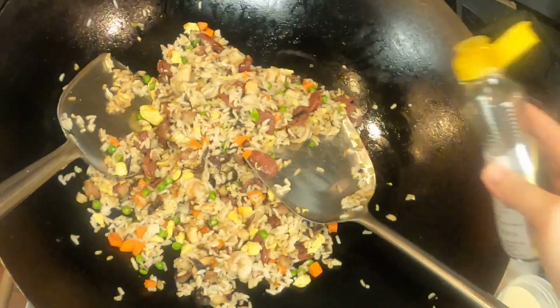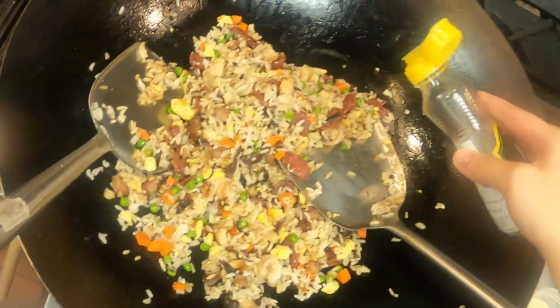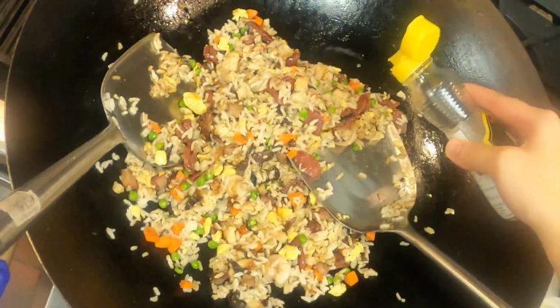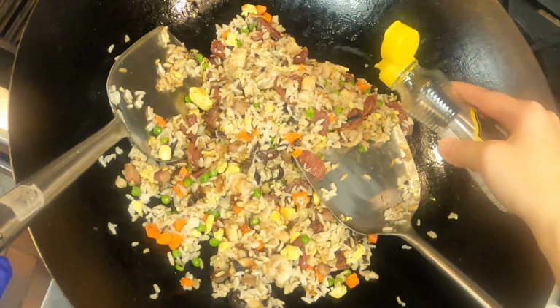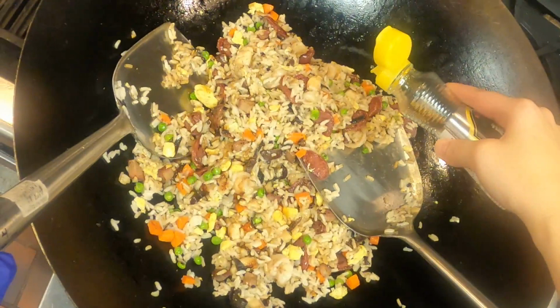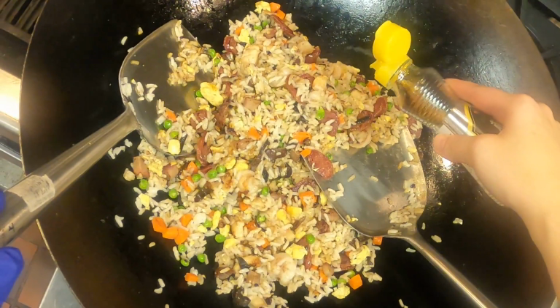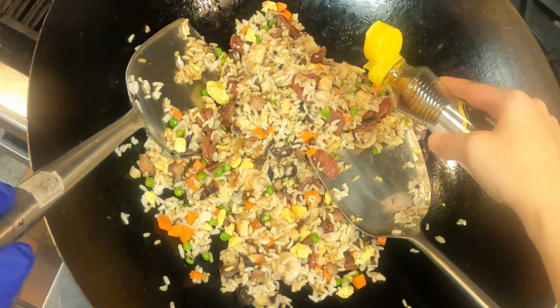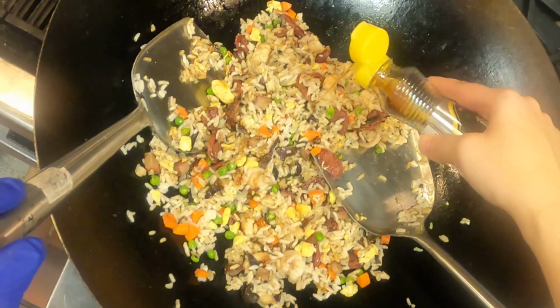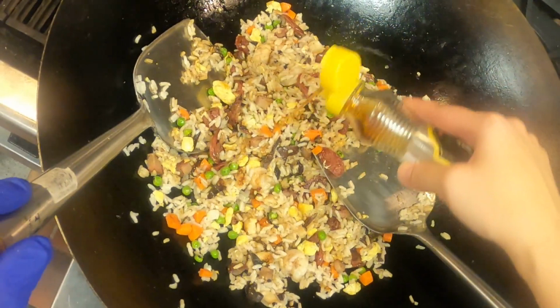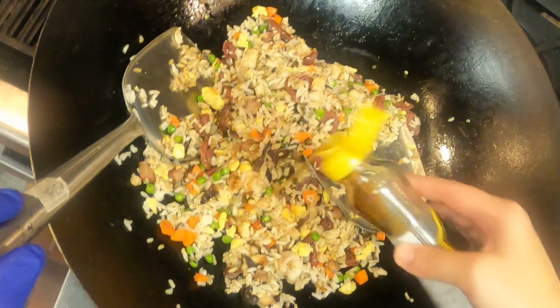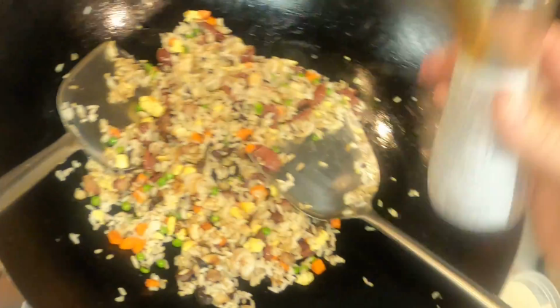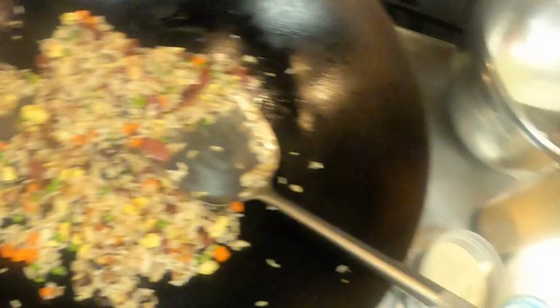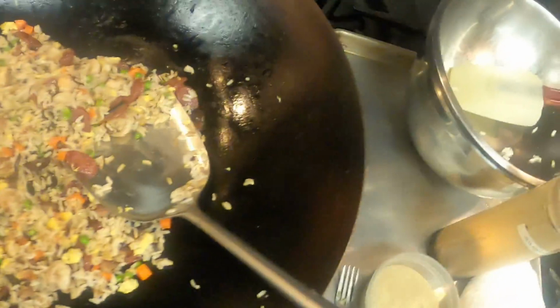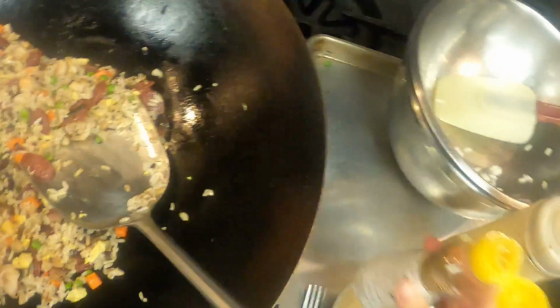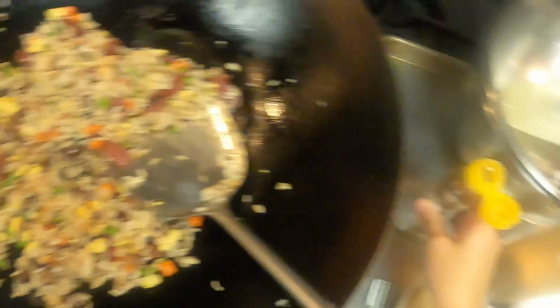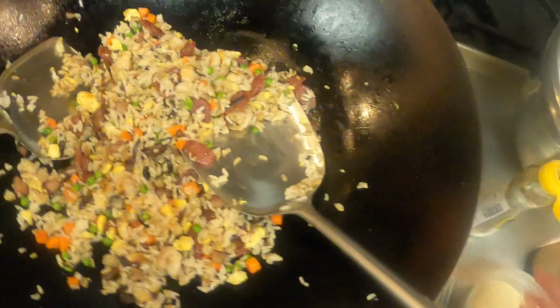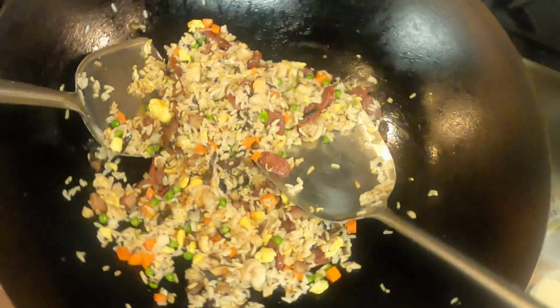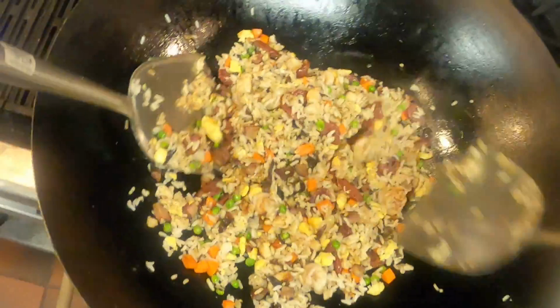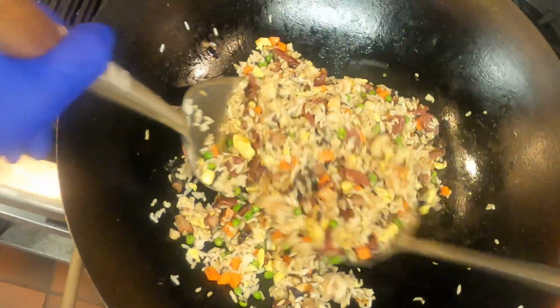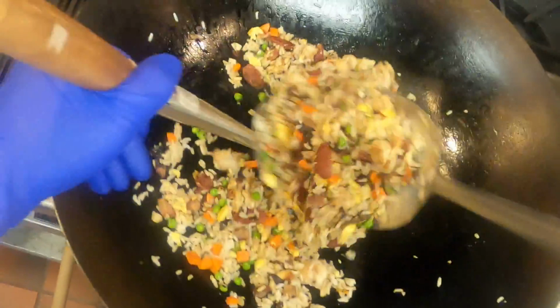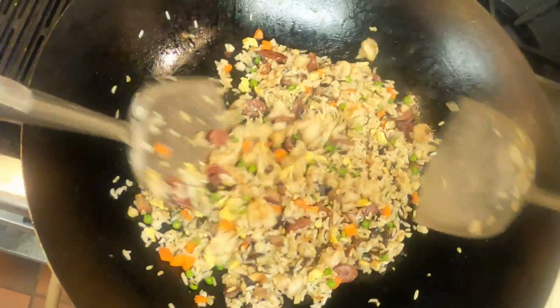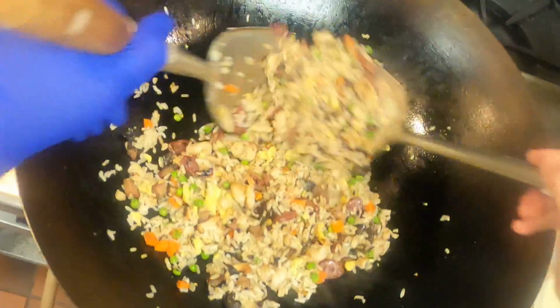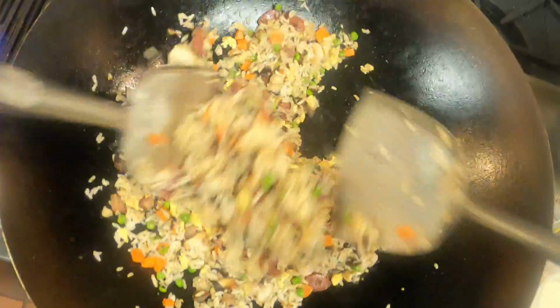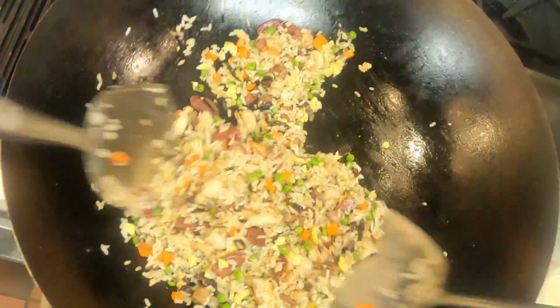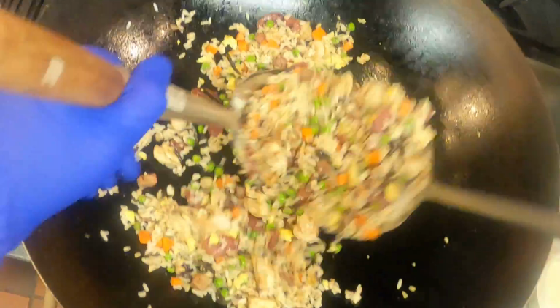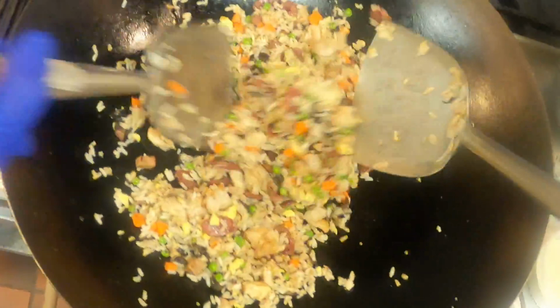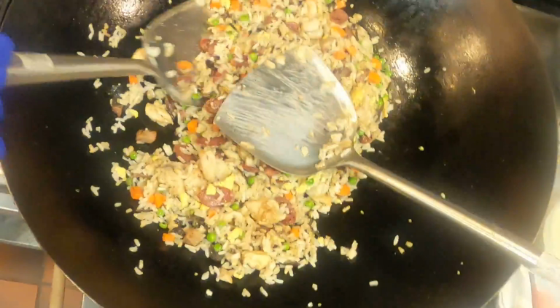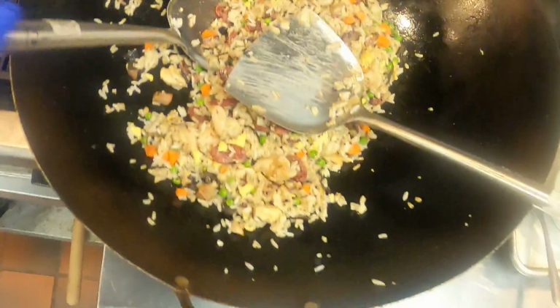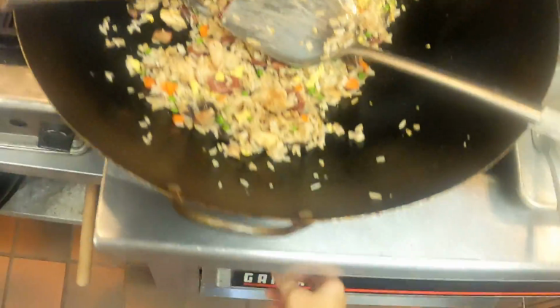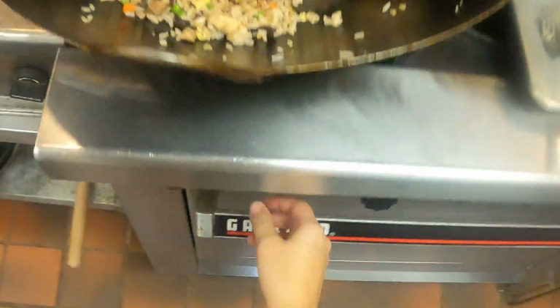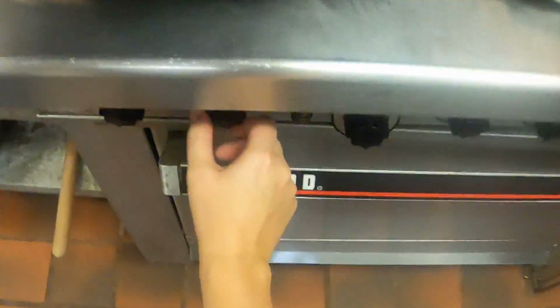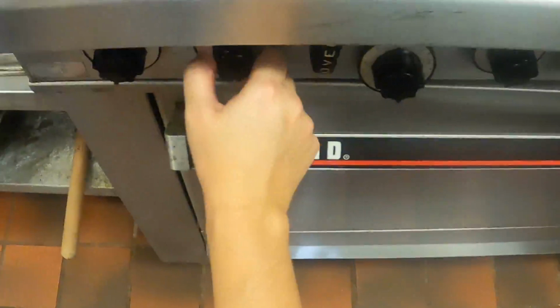Might add just a teensy bit of sesame oil, but you don't have to — I really like sesame oil. All right, I'm going to turn it off.